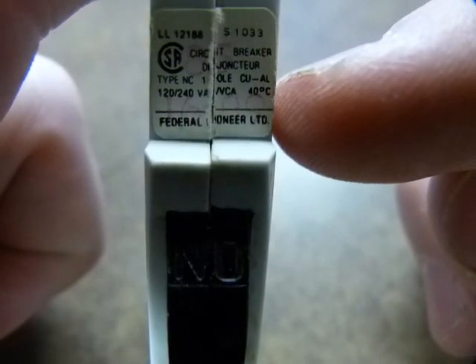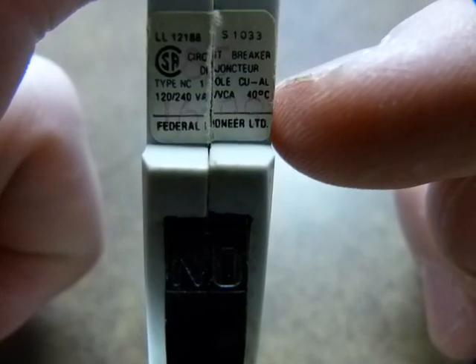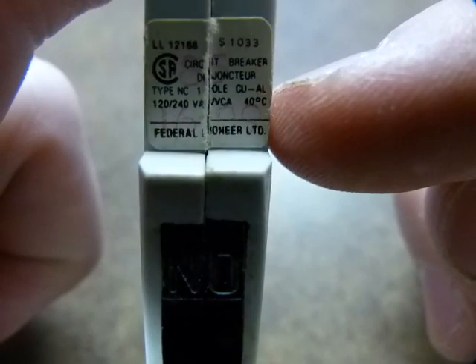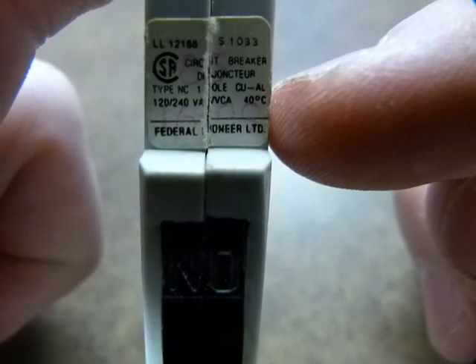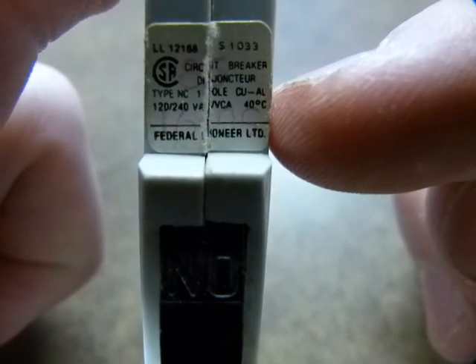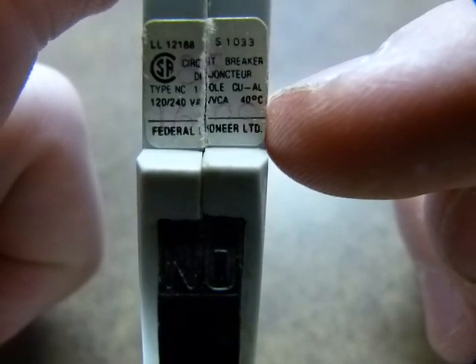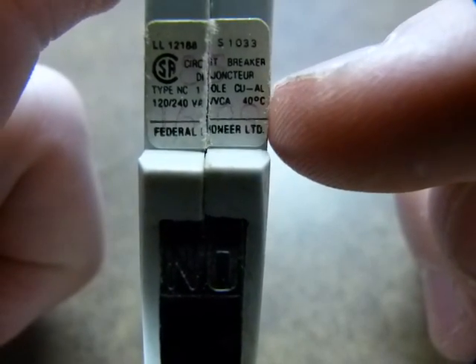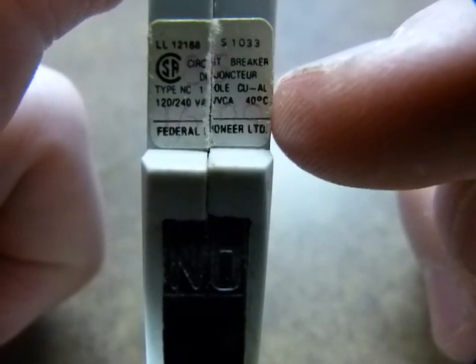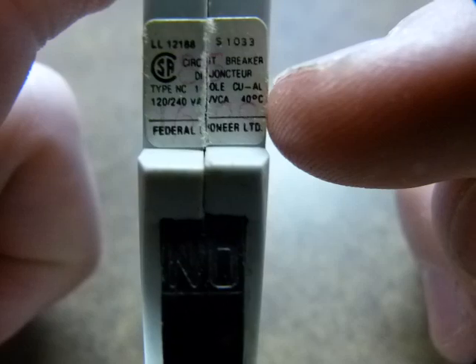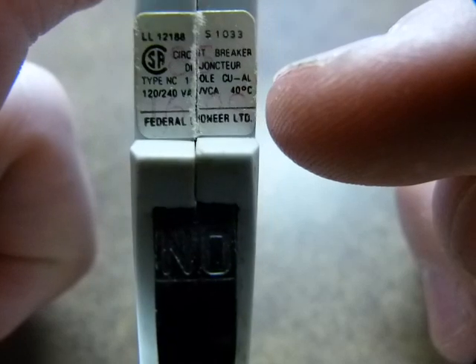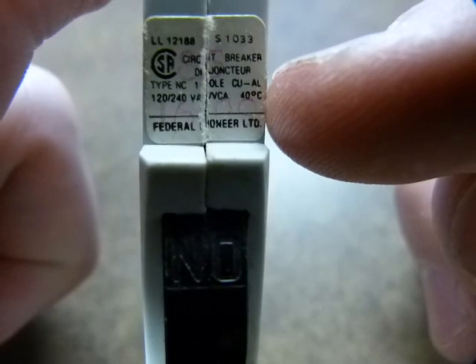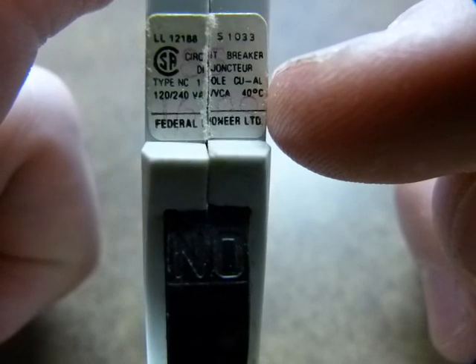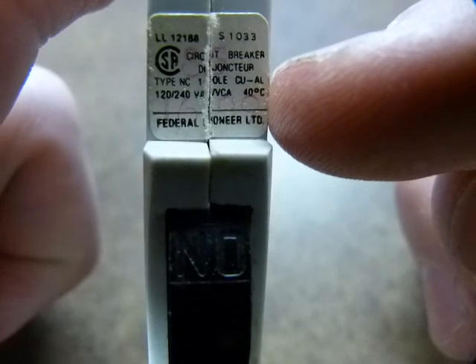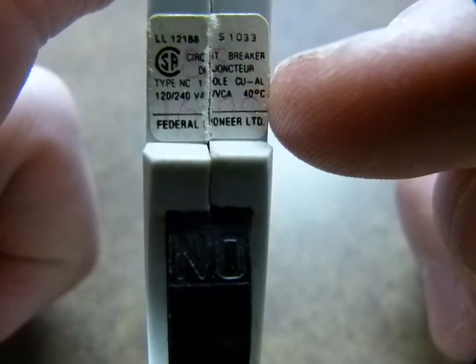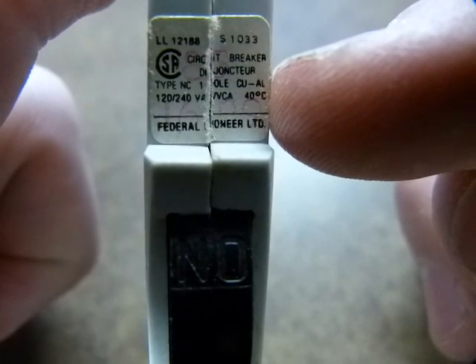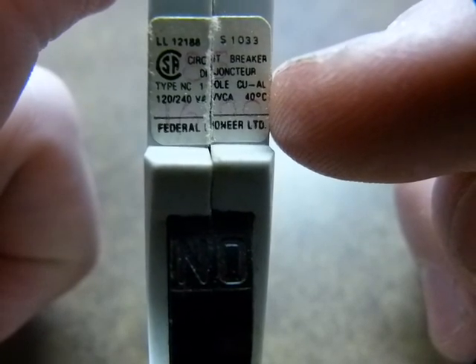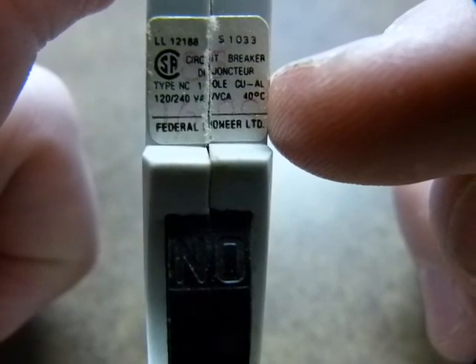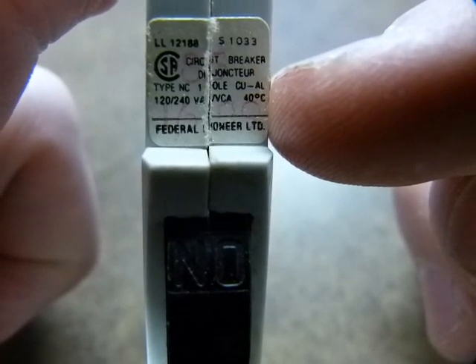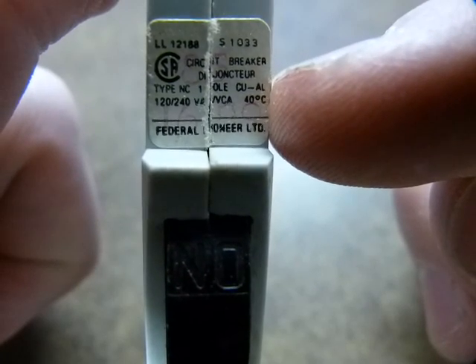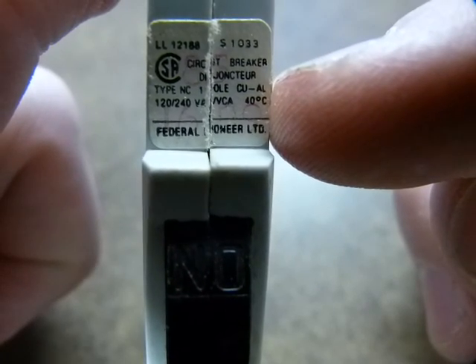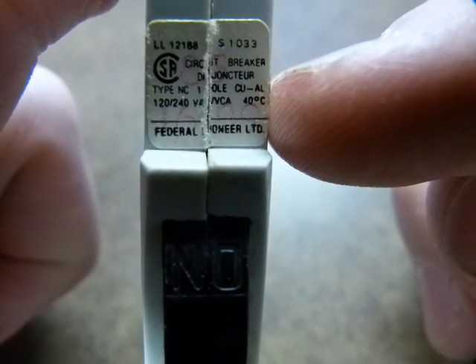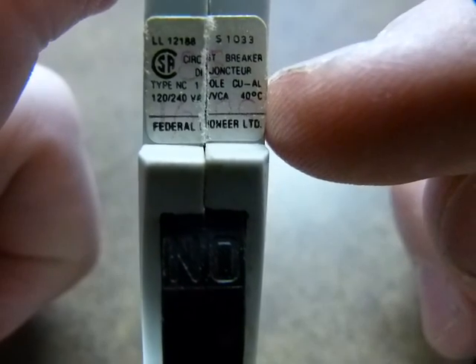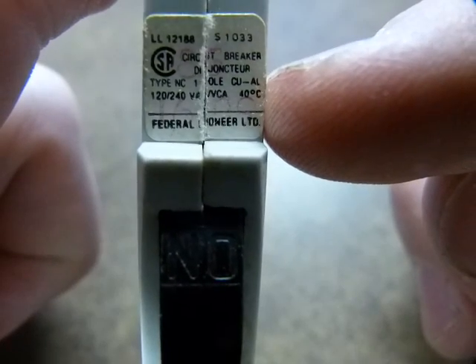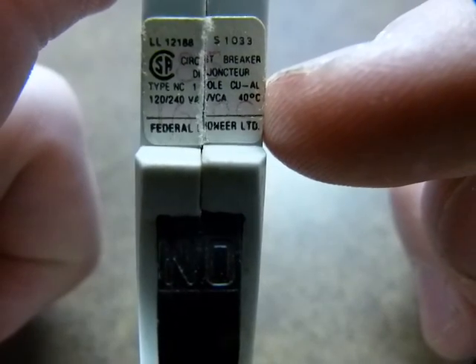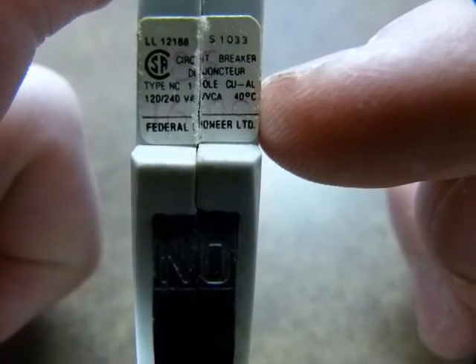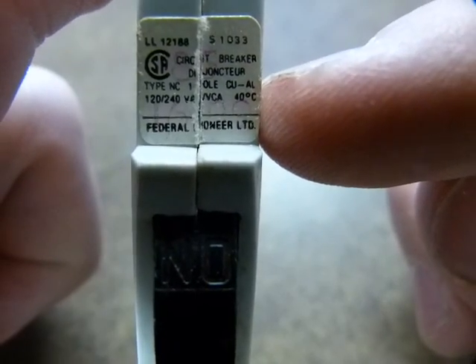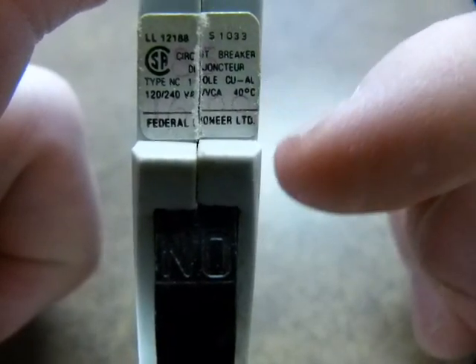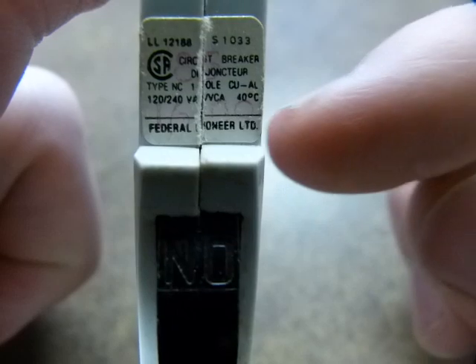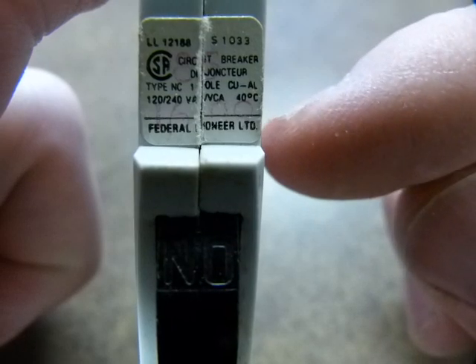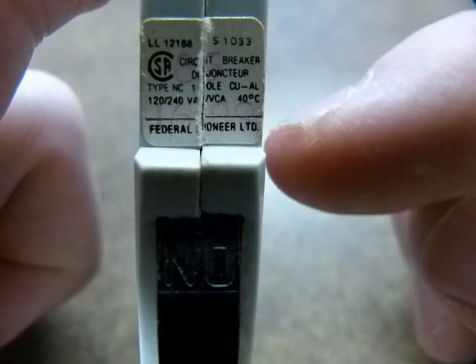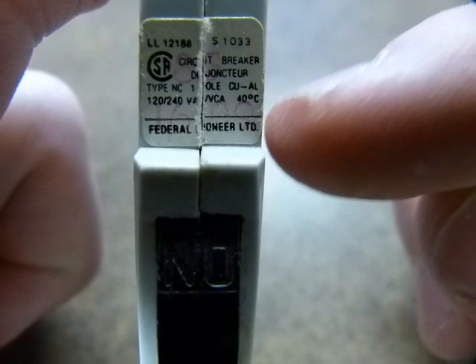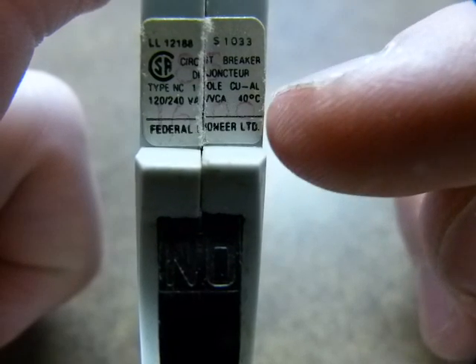Single pole, that is. And it says CU-AL — copper-aluminum construction inside.